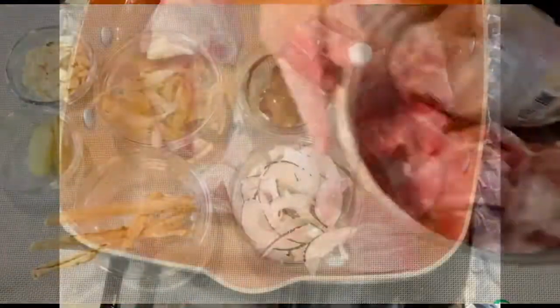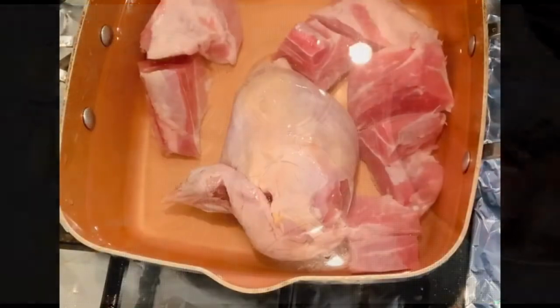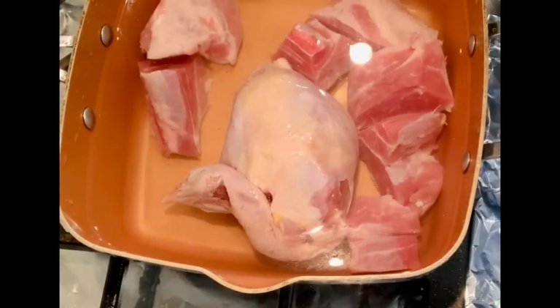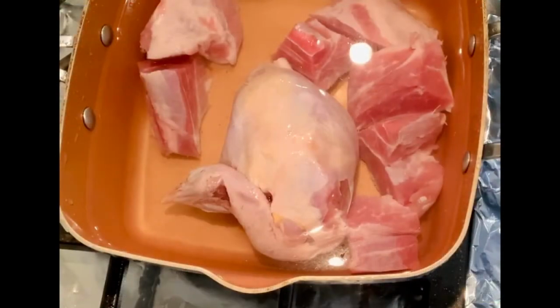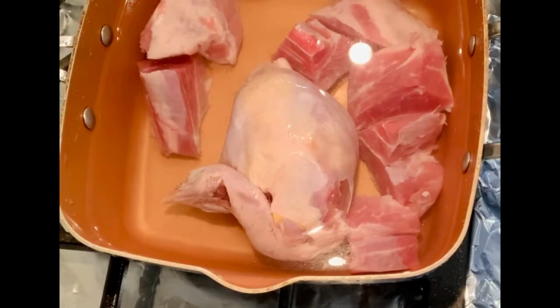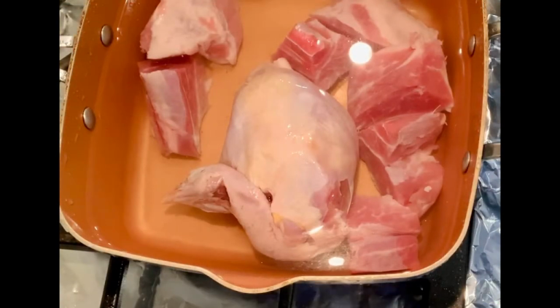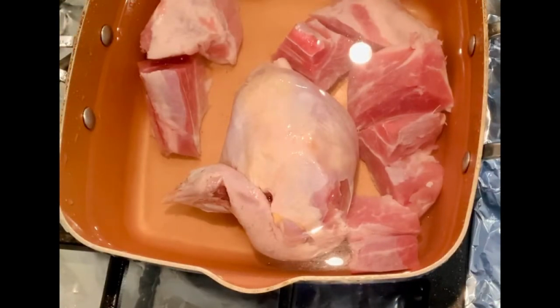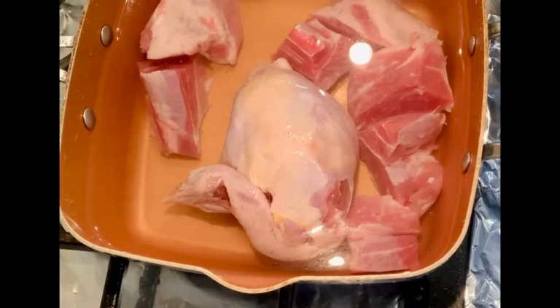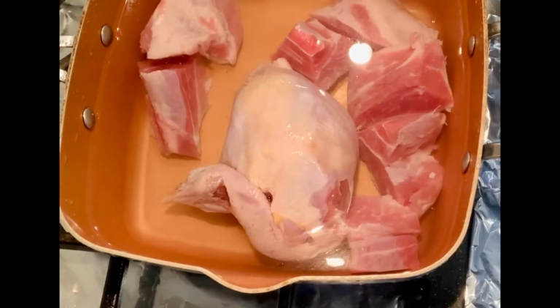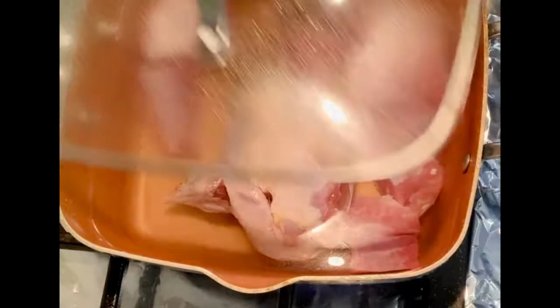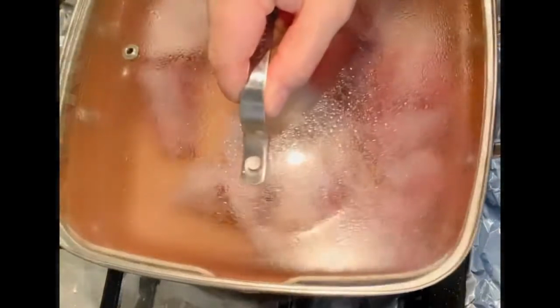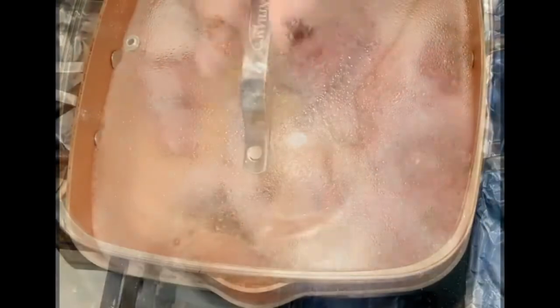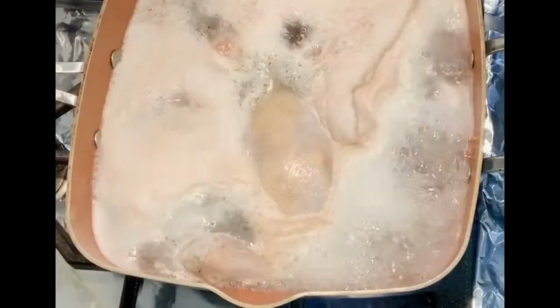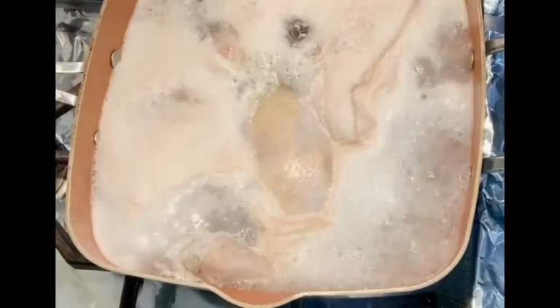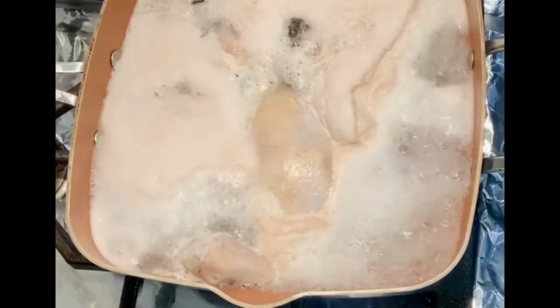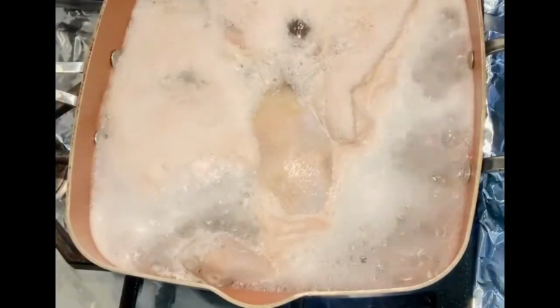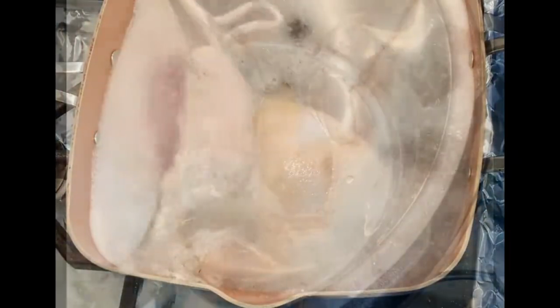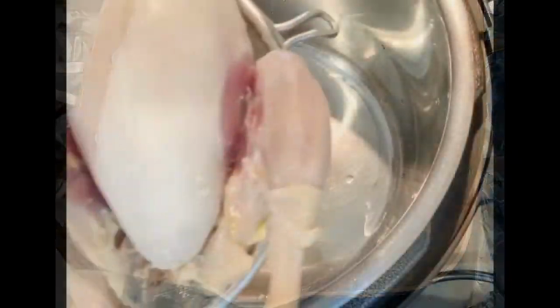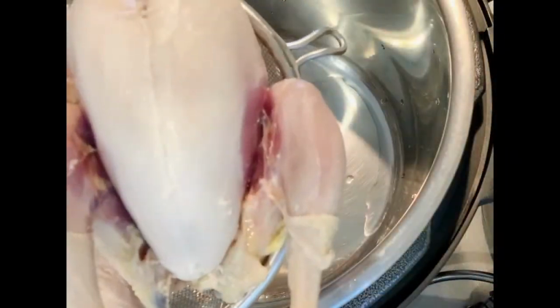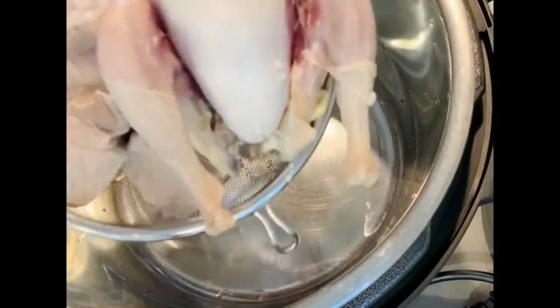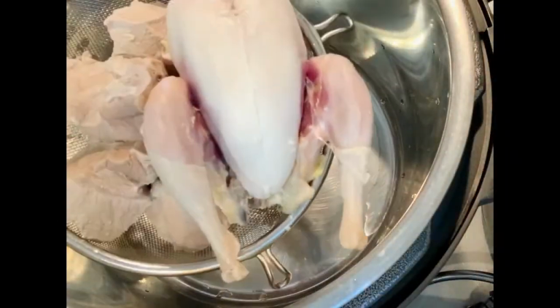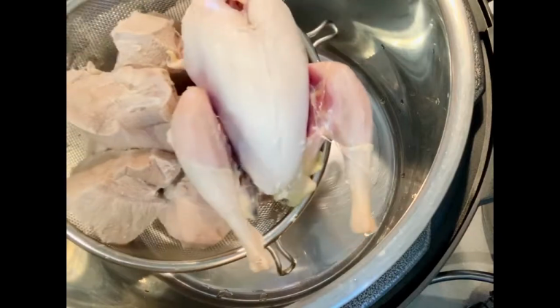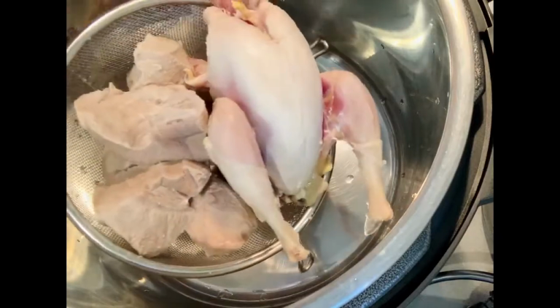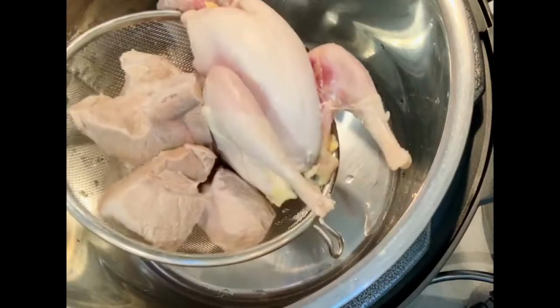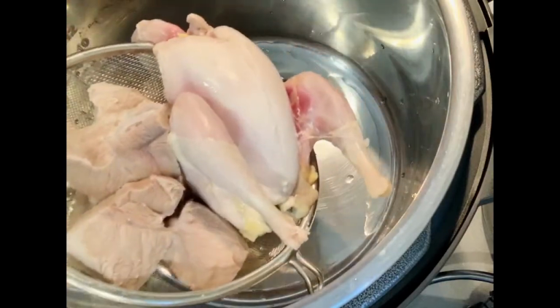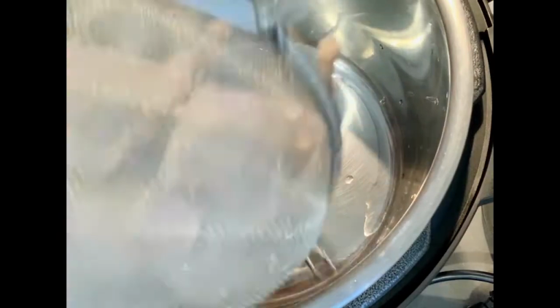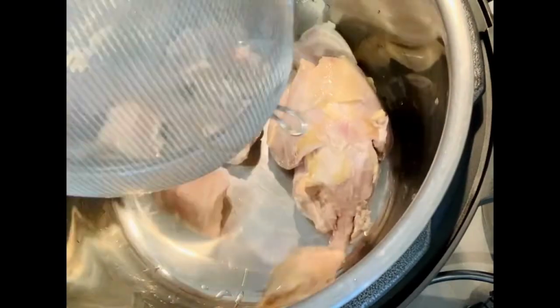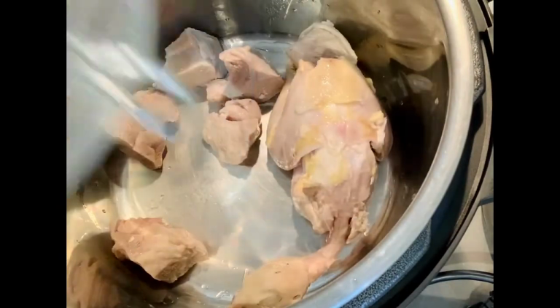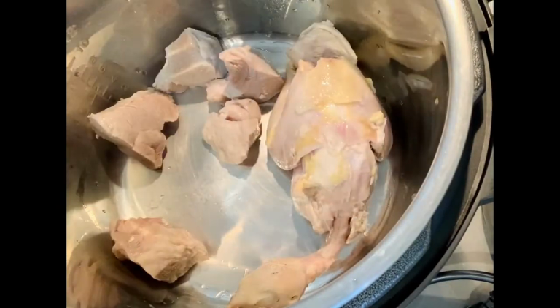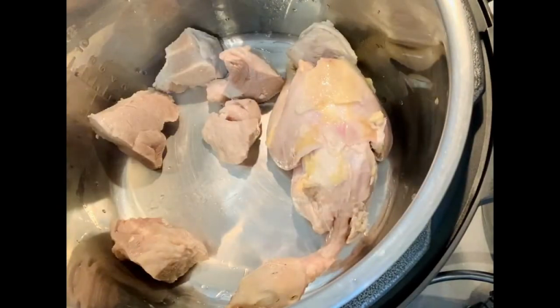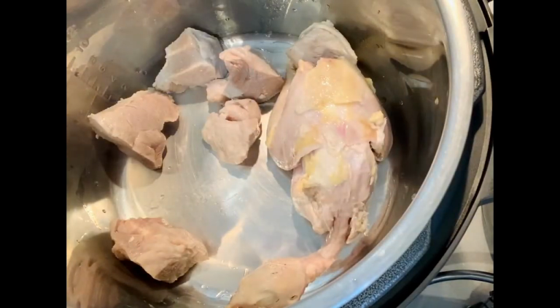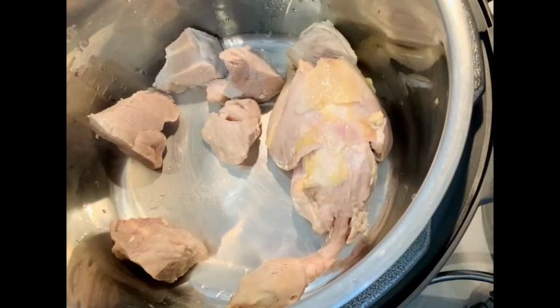The procedure of blanching meat always starts with cold water. Boil water to blanch the meat for a few minutes. Rinse the meat well, then place it into the pressure cooker. You may also remove the skin of the partridge.